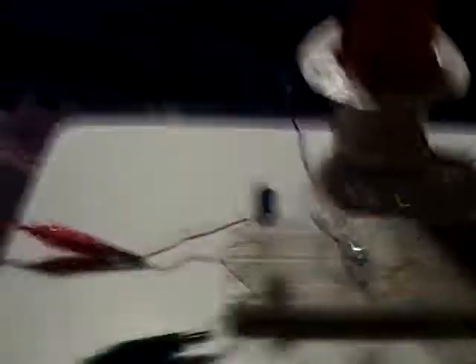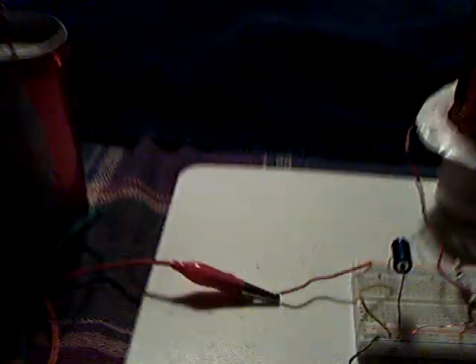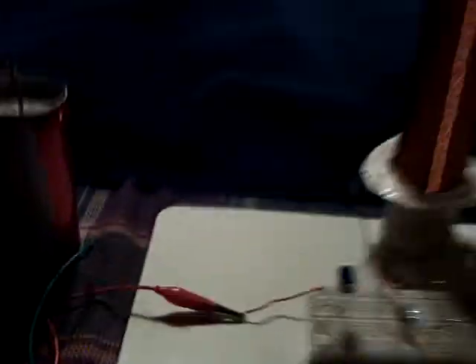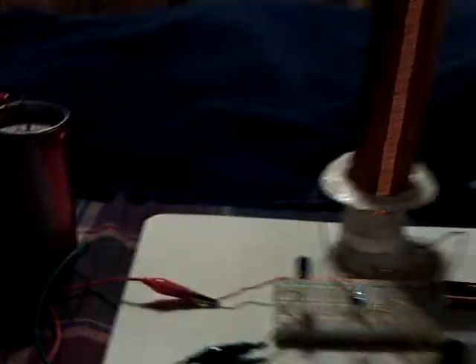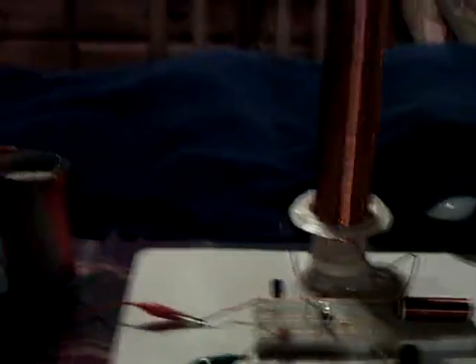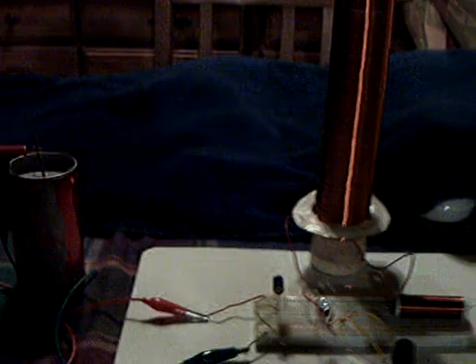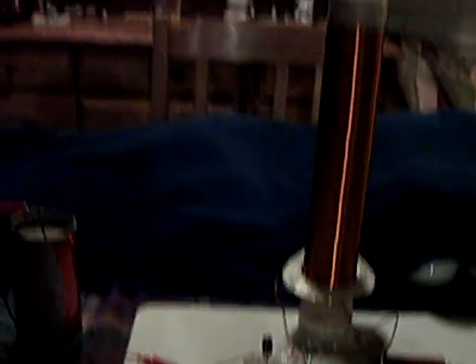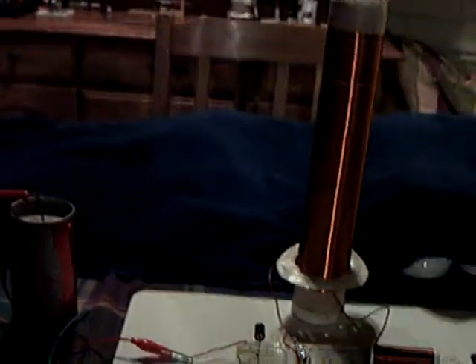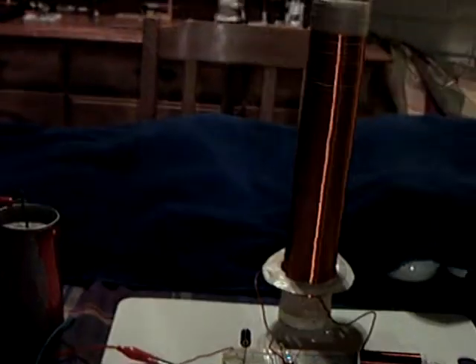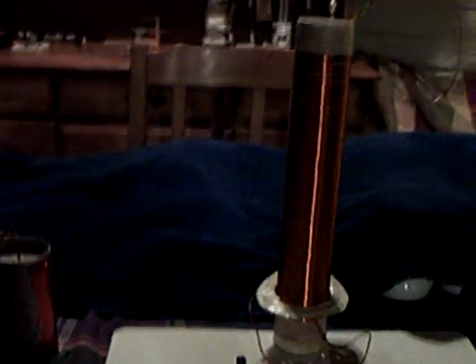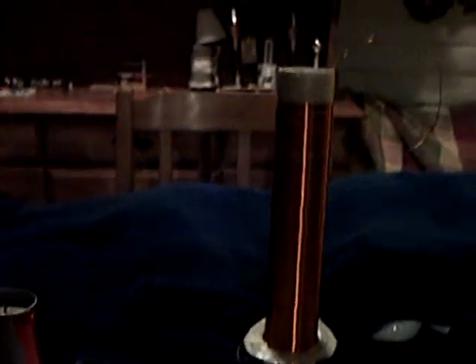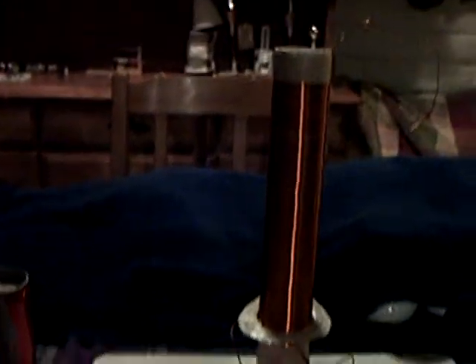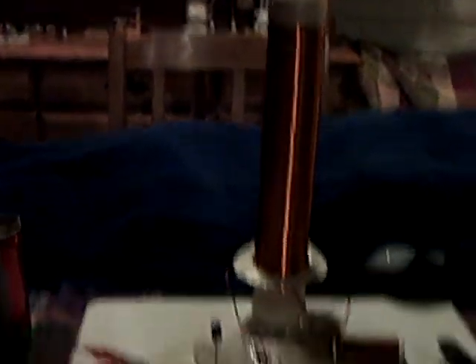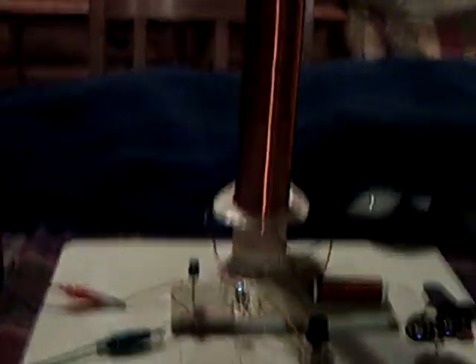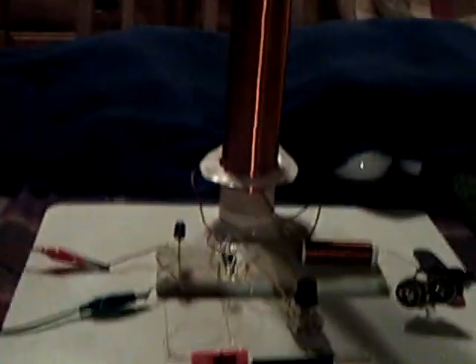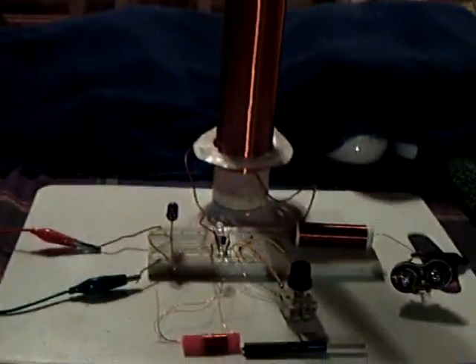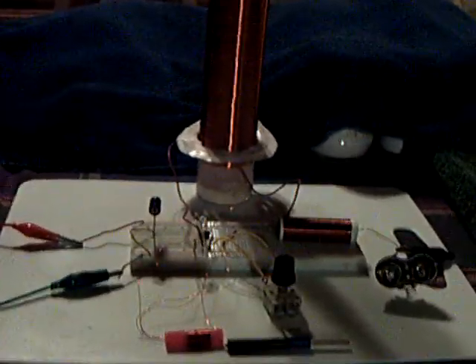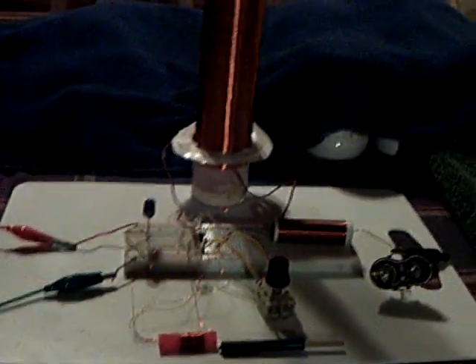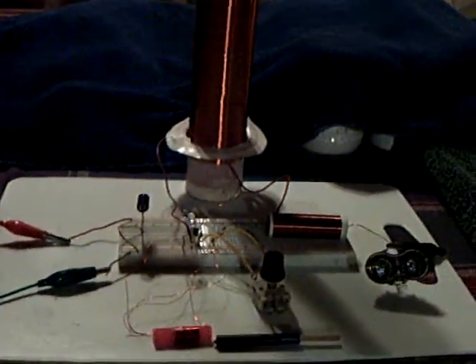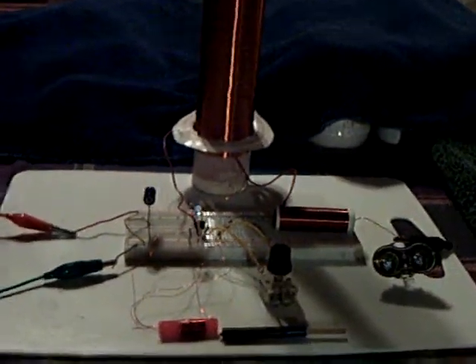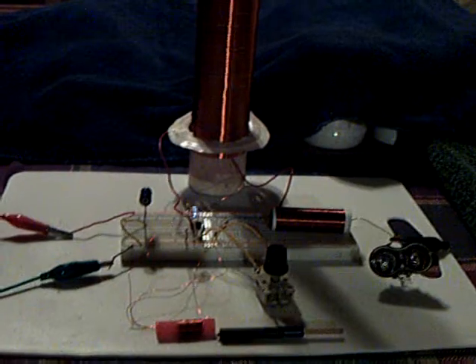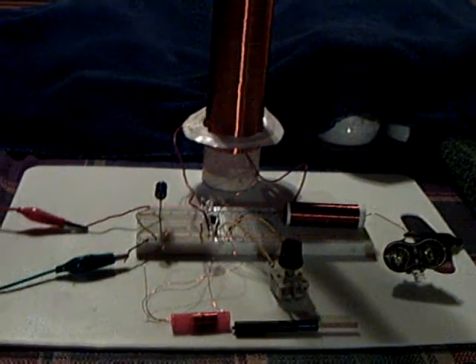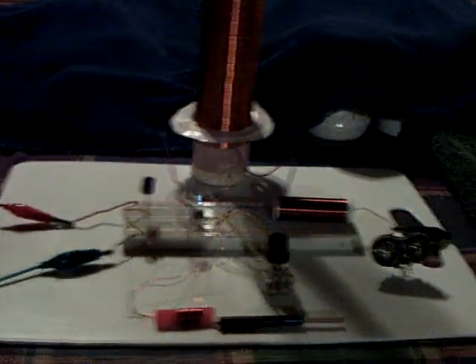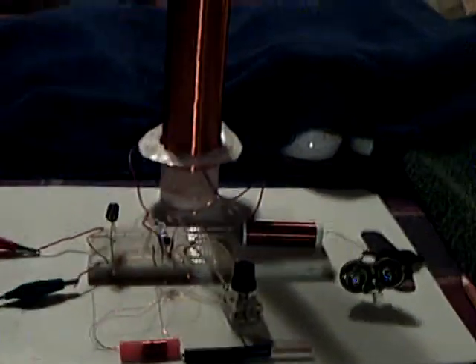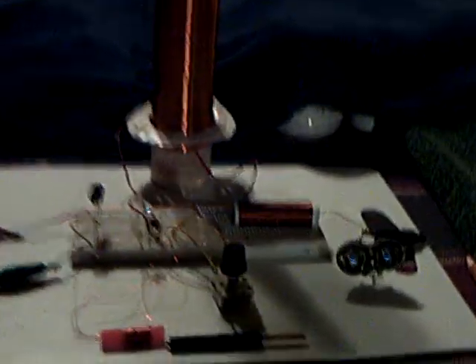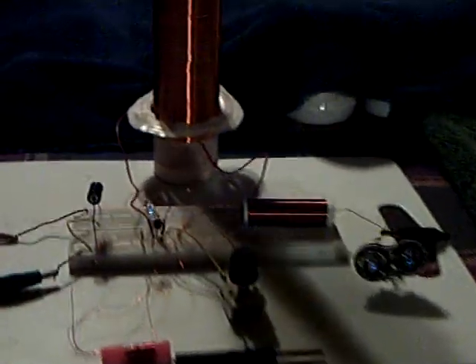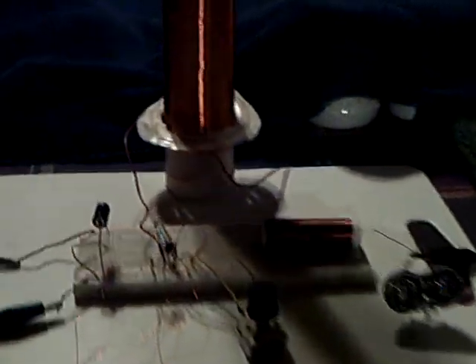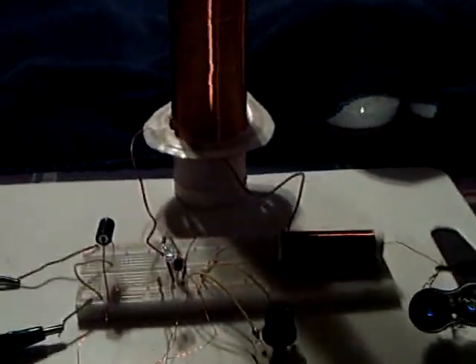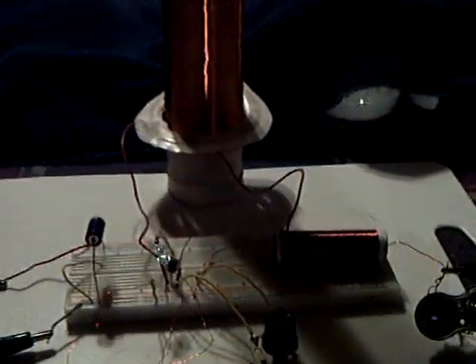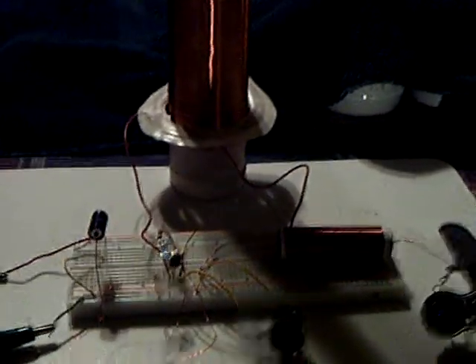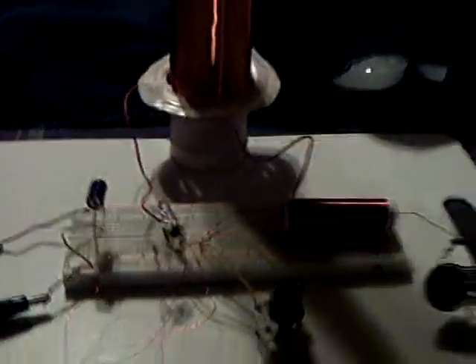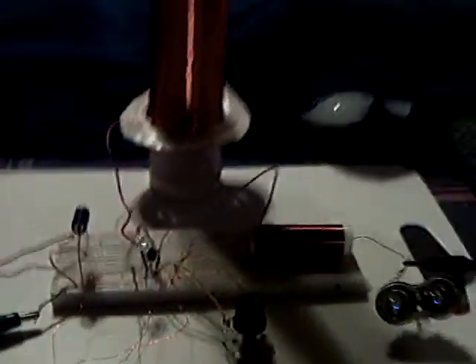Anyway, I just wanted to share that with you — that this new circuit that G. Bluer has put together with the Hartley oscillator is pretty neat. Thanks for watching.